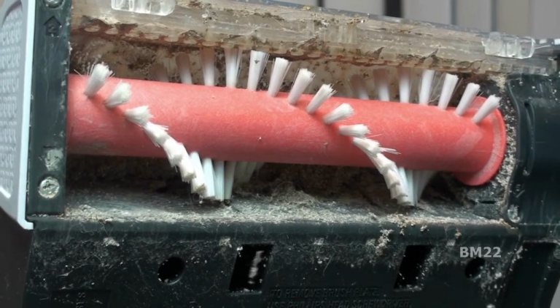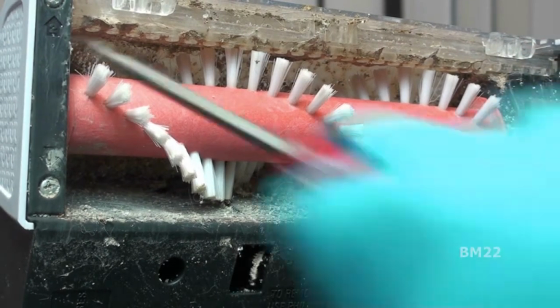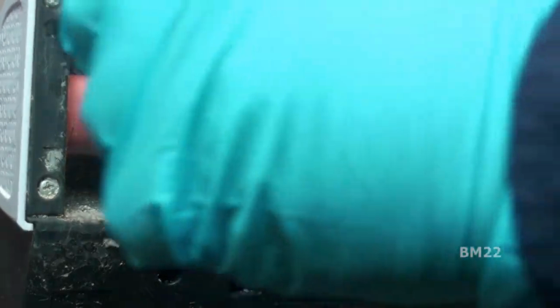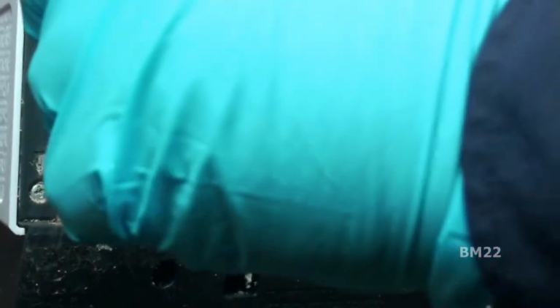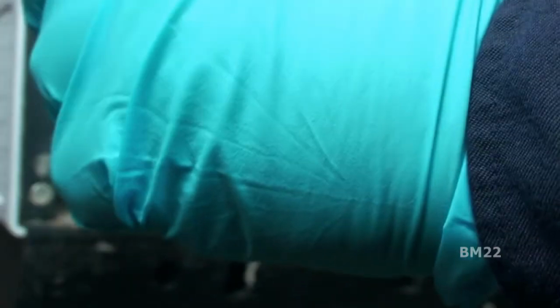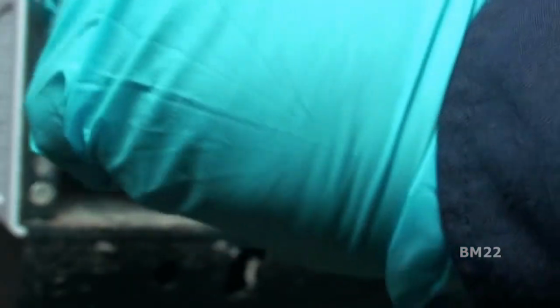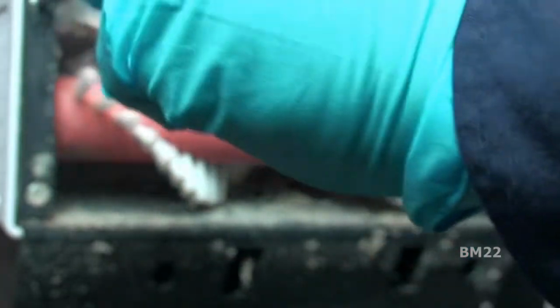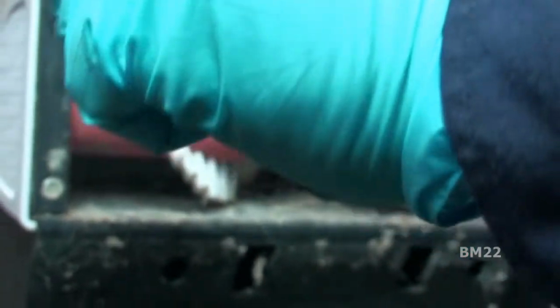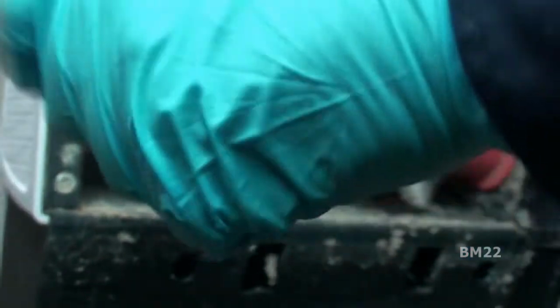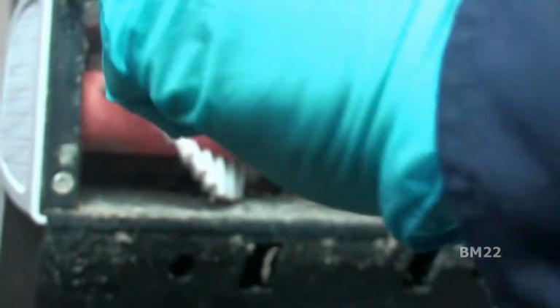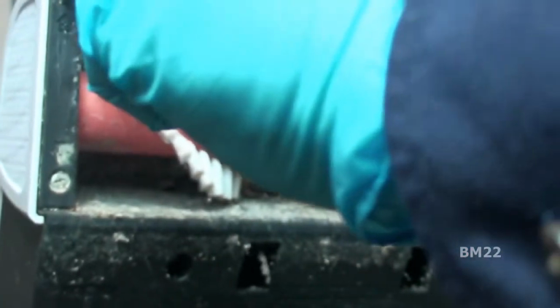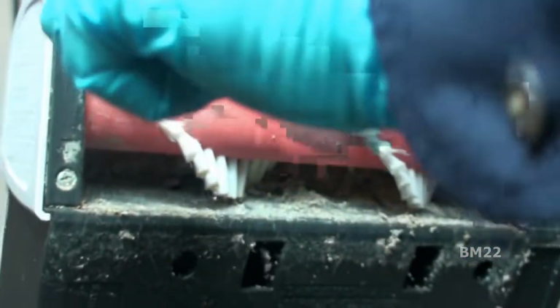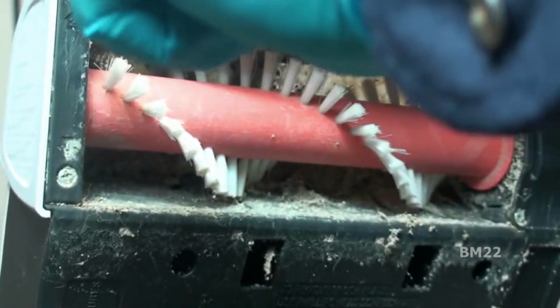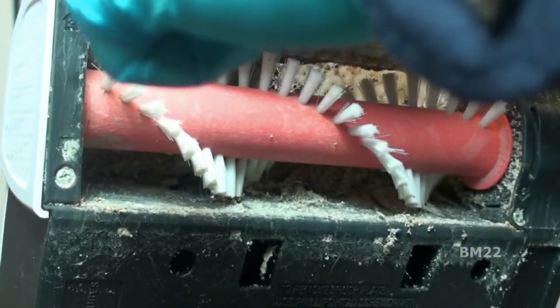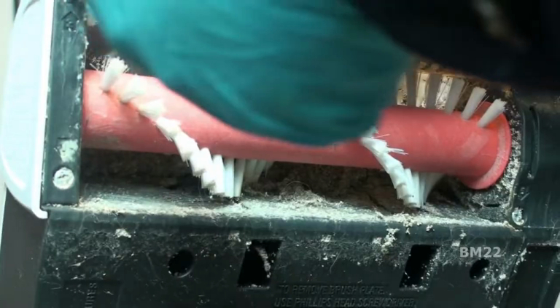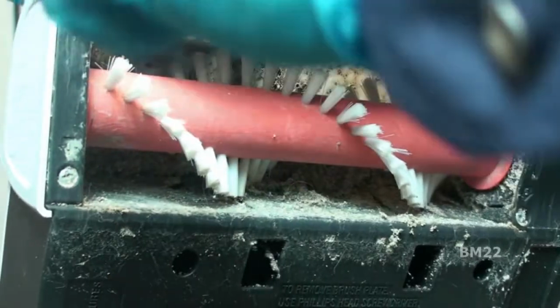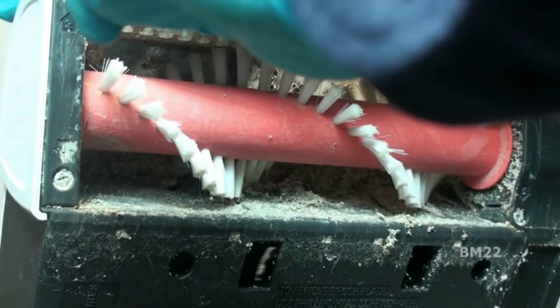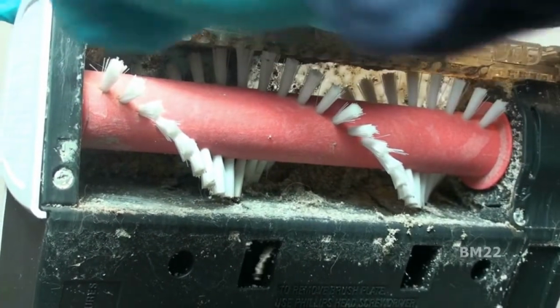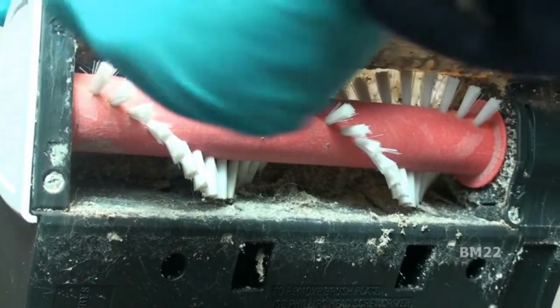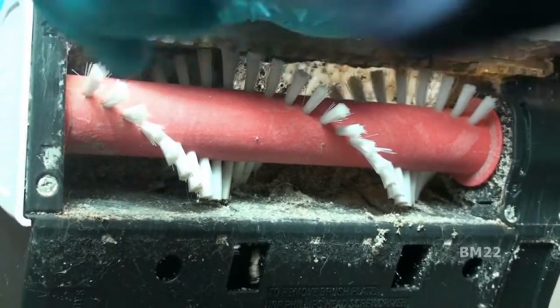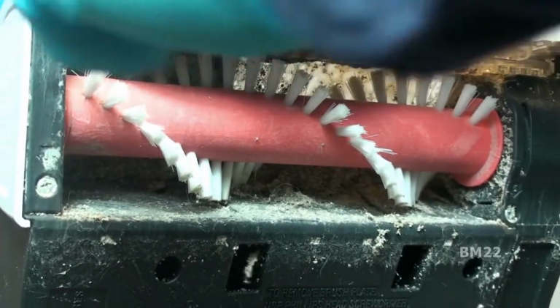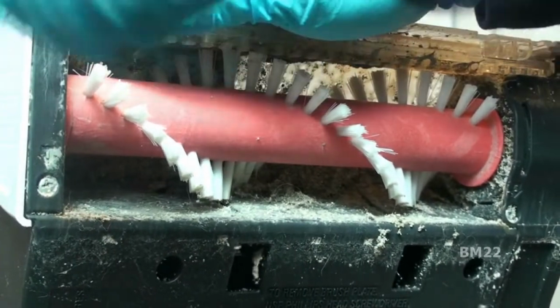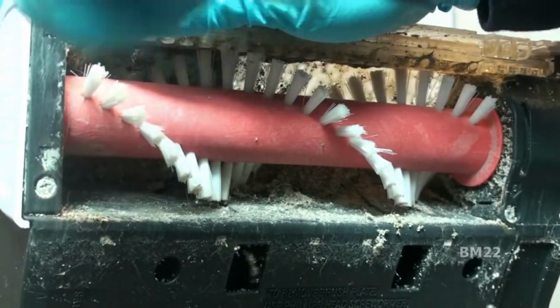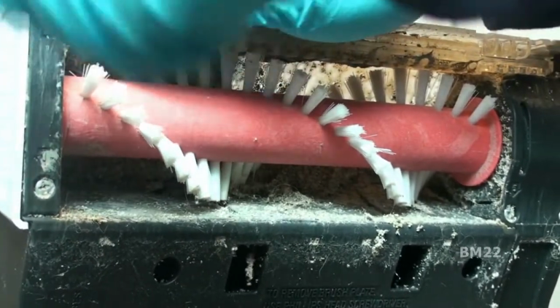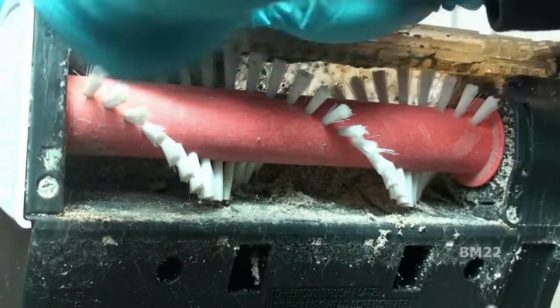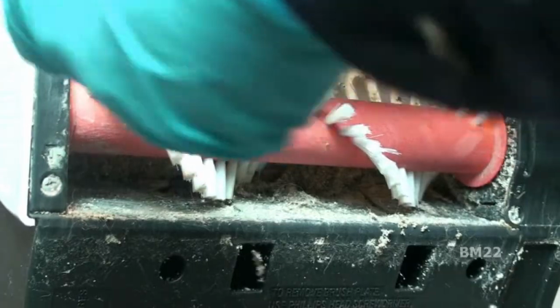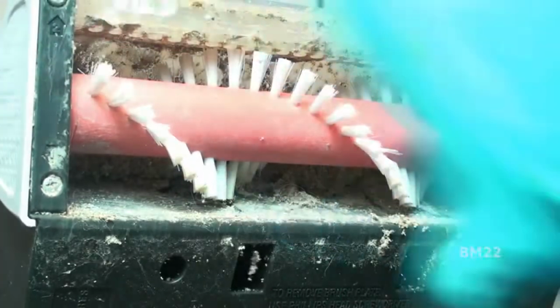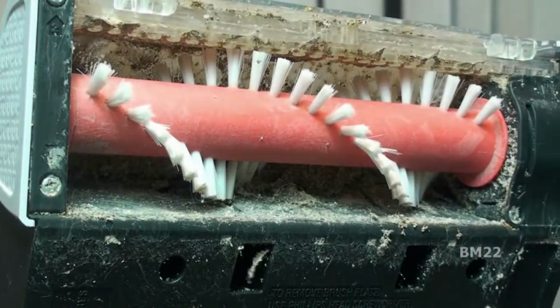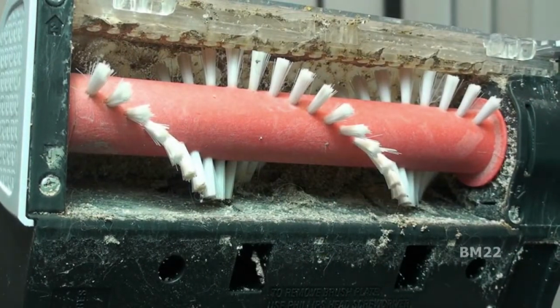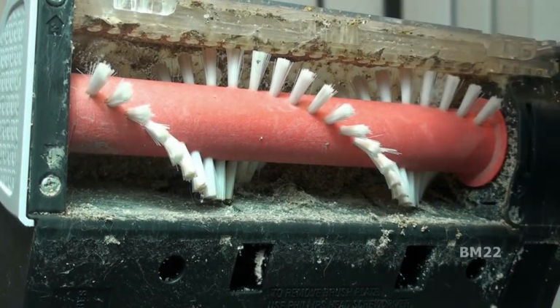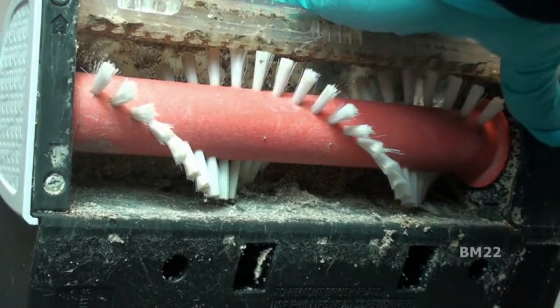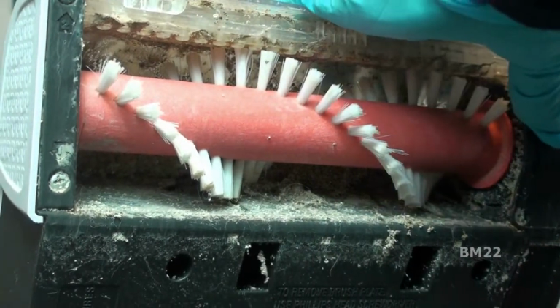I picked this Power Dash and bought it on Amazon for around $100 — you'll see them for $130, you'll see them for a little bit less. This is the pets version; I'm not sure what the difference is between the versions, but maybe I can look it up and post it at the end of the video.